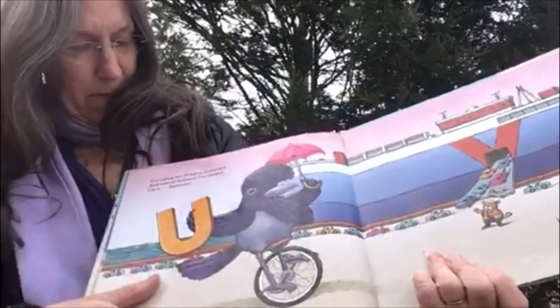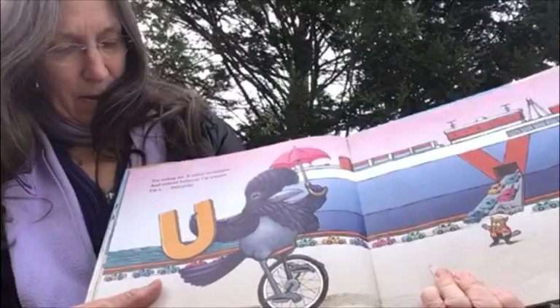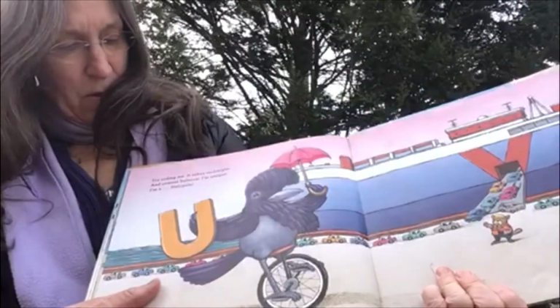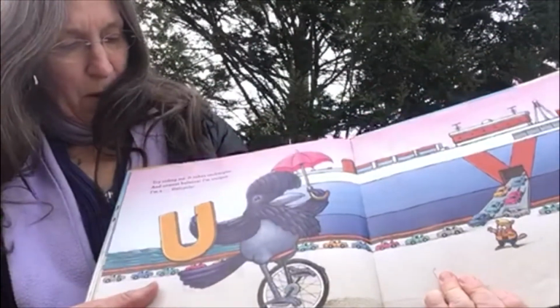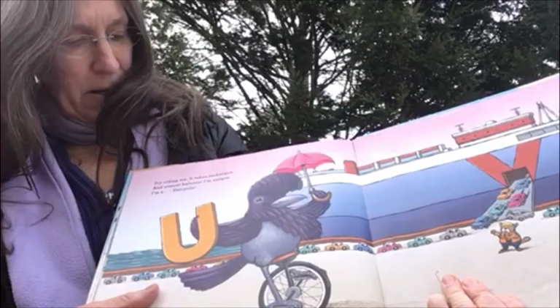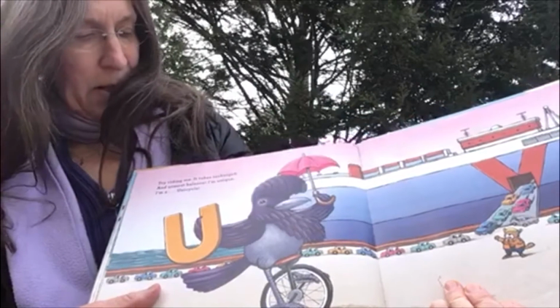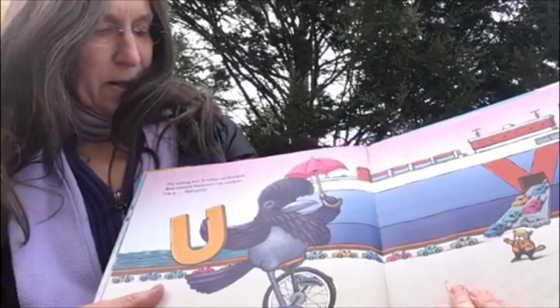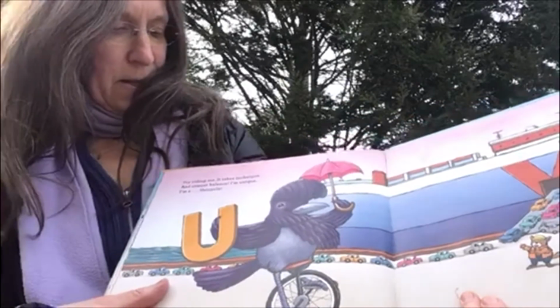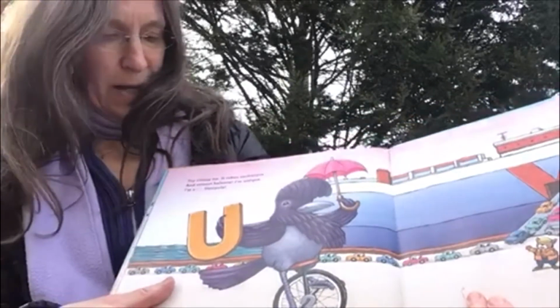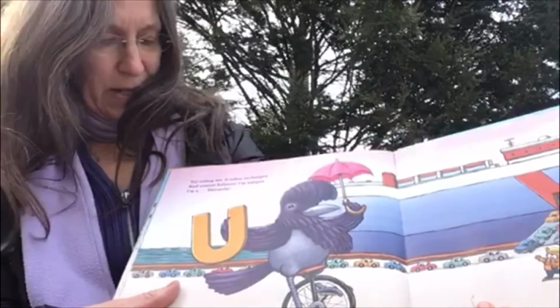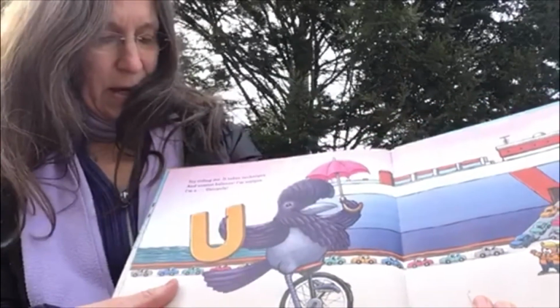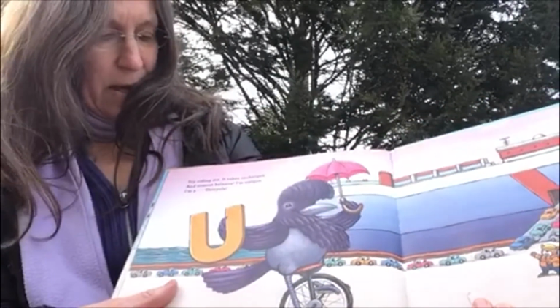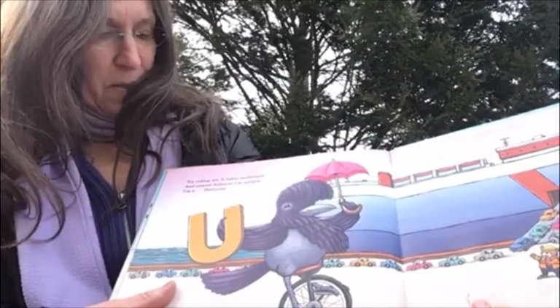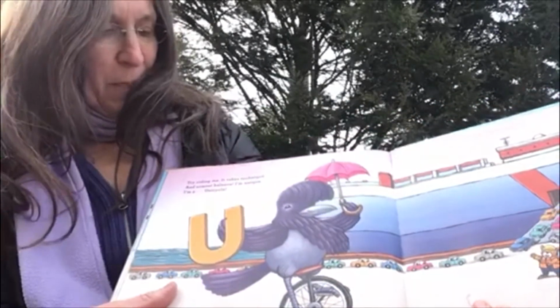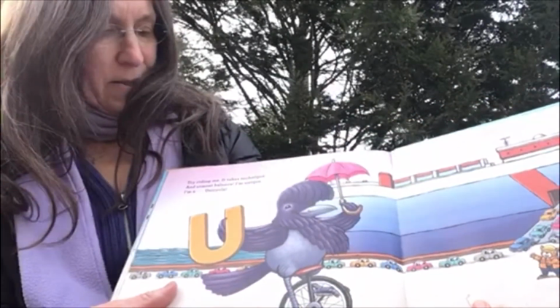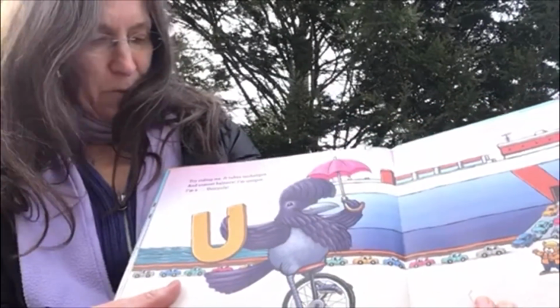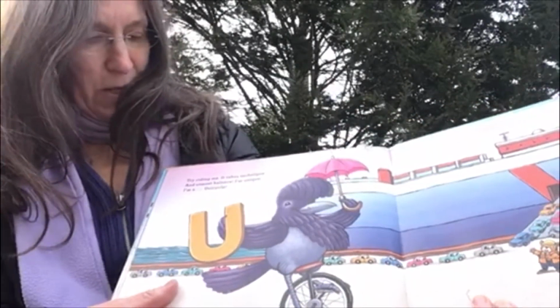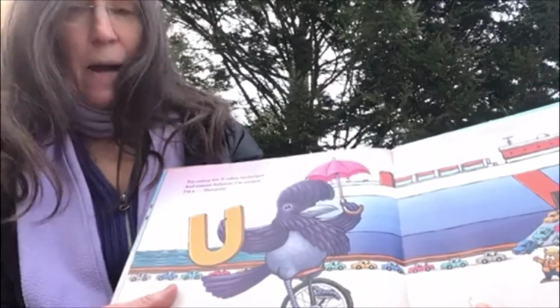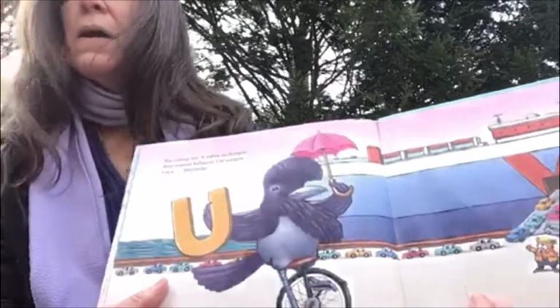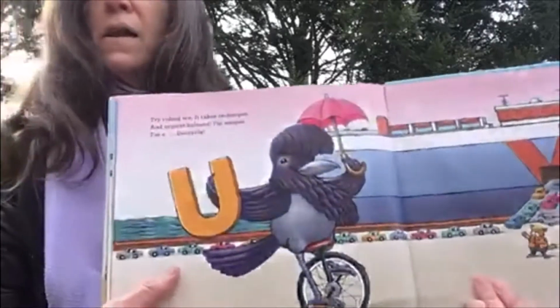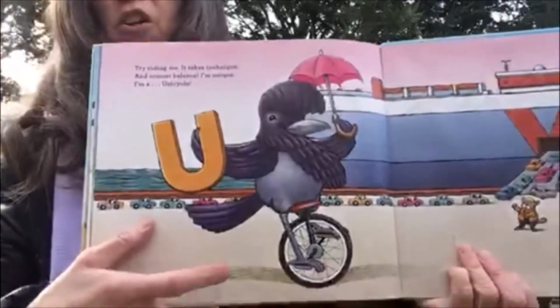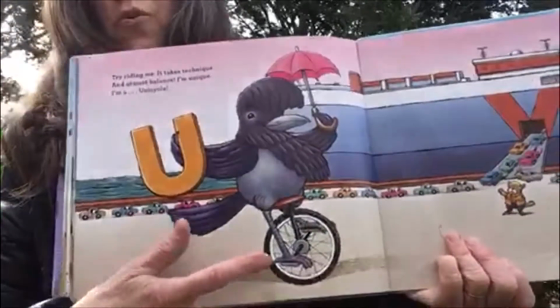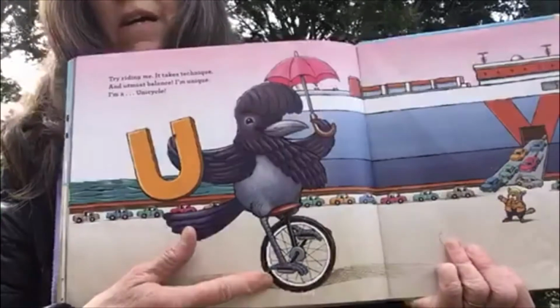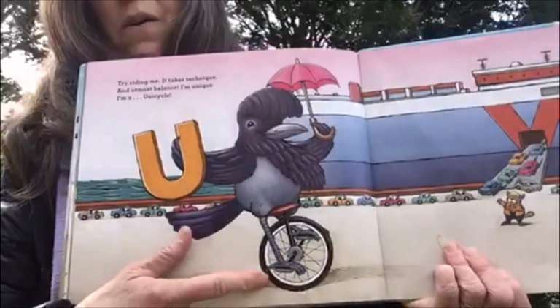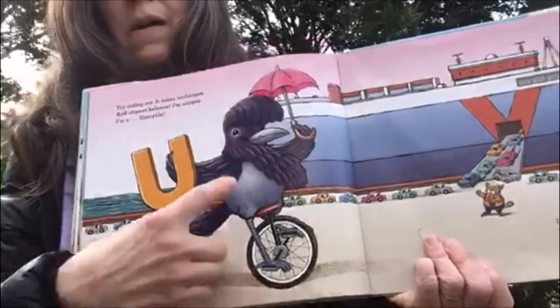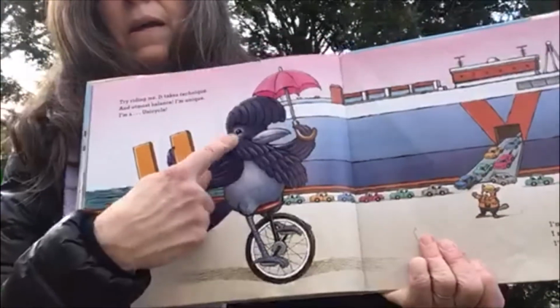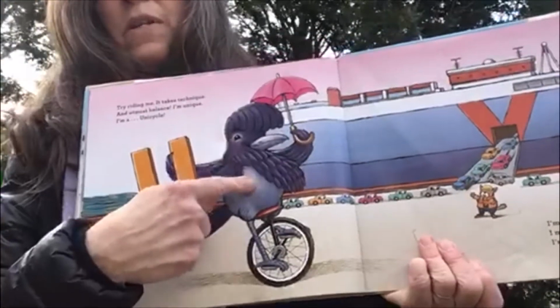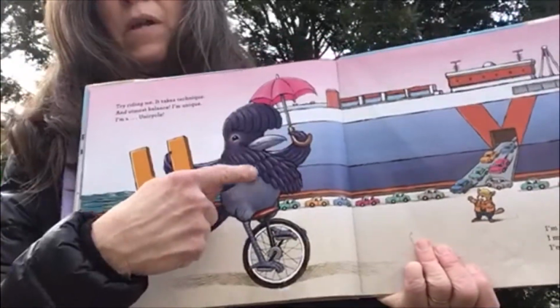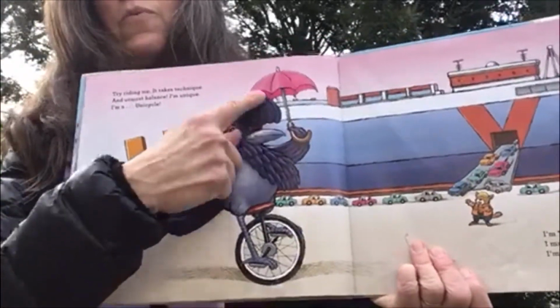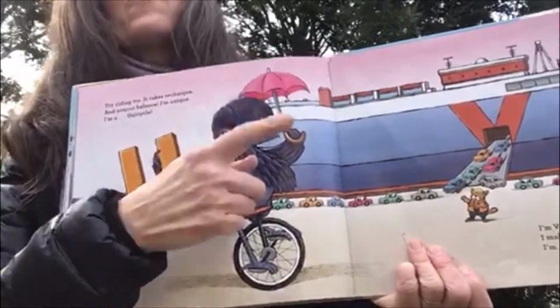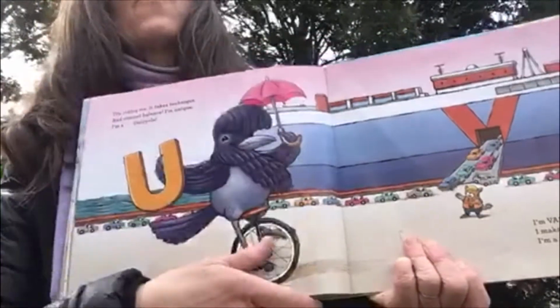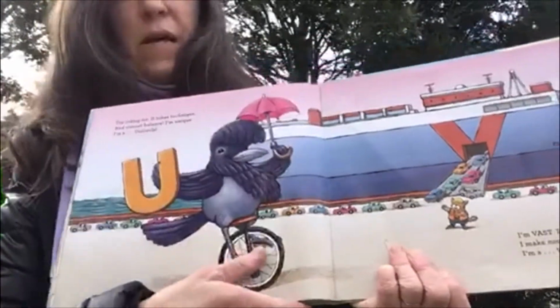U — you try riding me. It takes technique and utmost balance. I'm unique. I'm a unicycle. Here's an umbrella bird with an umbrella over his head.